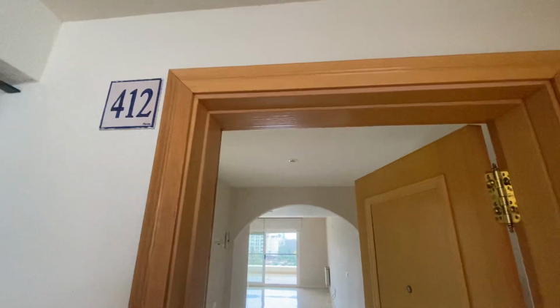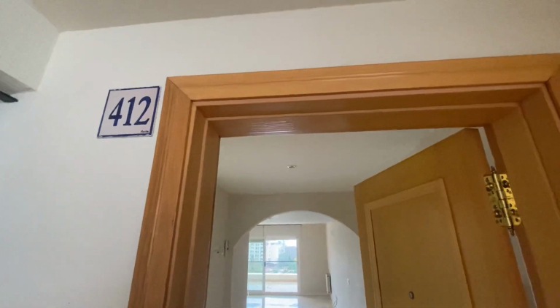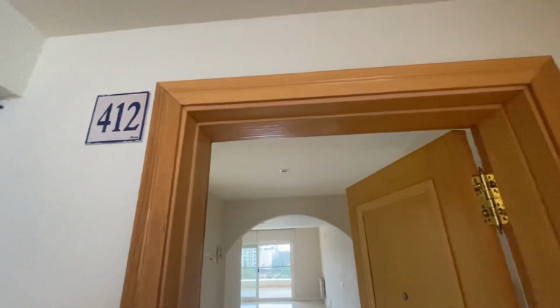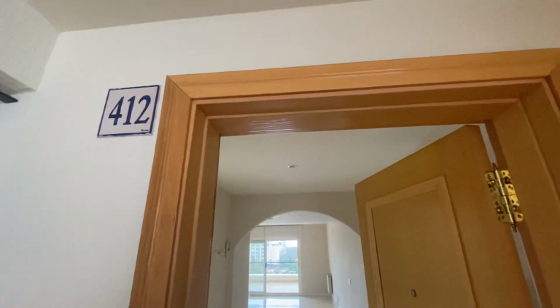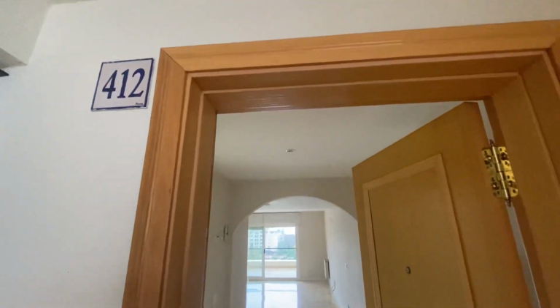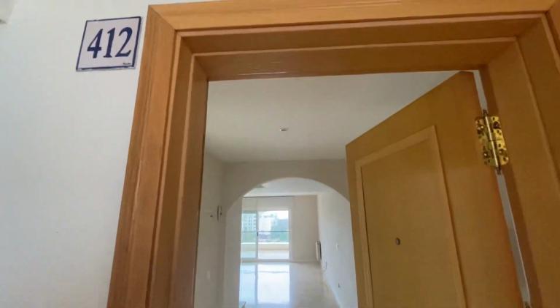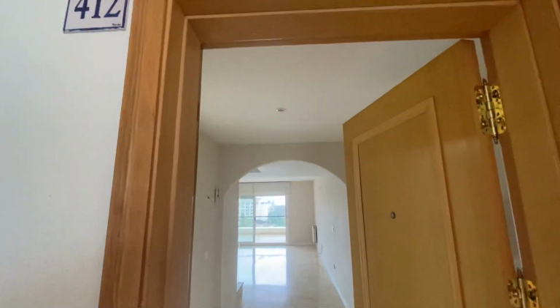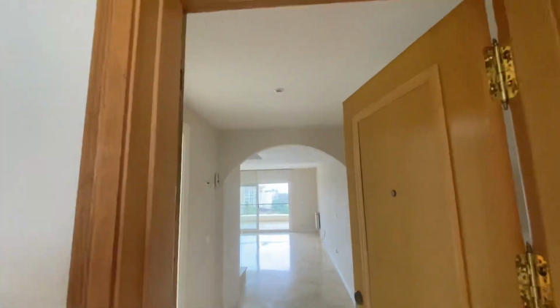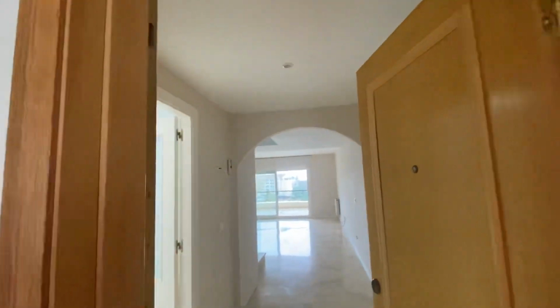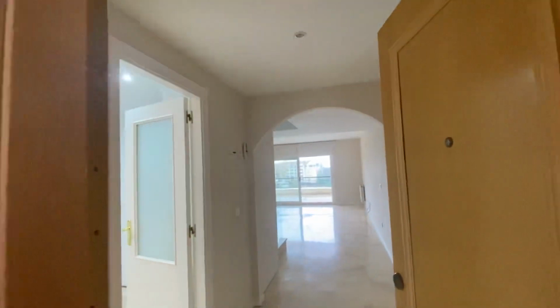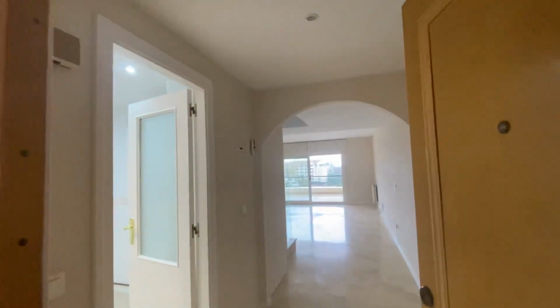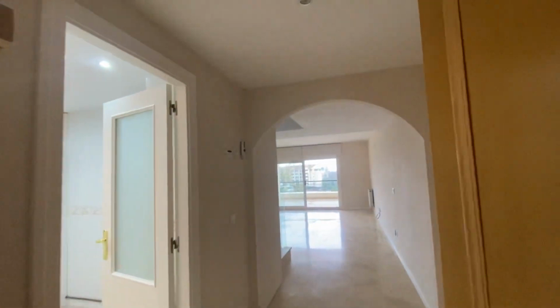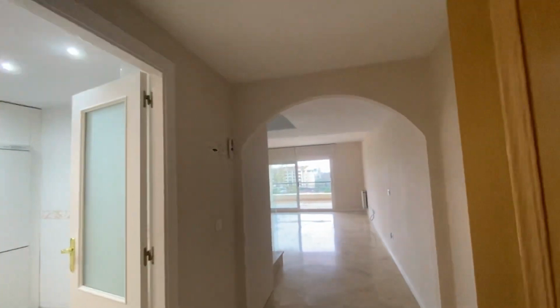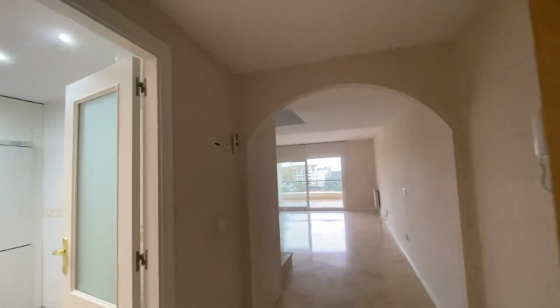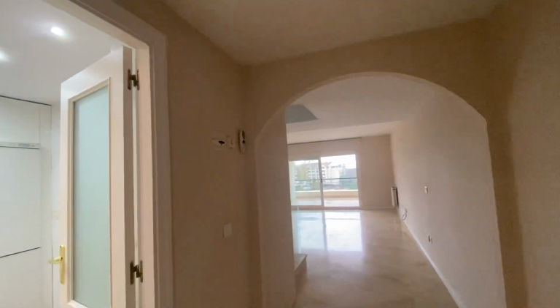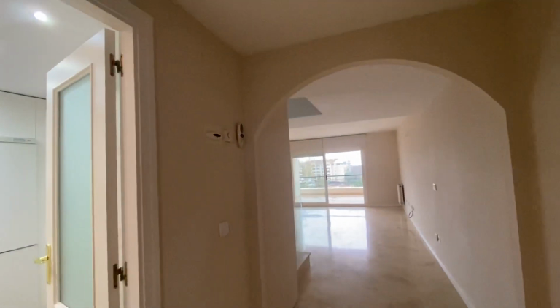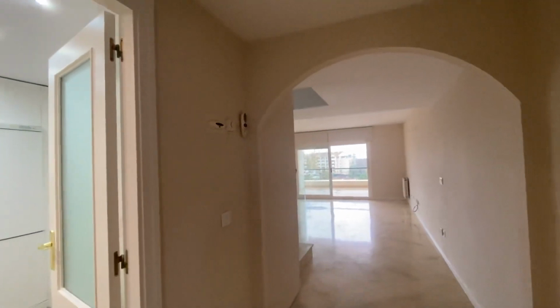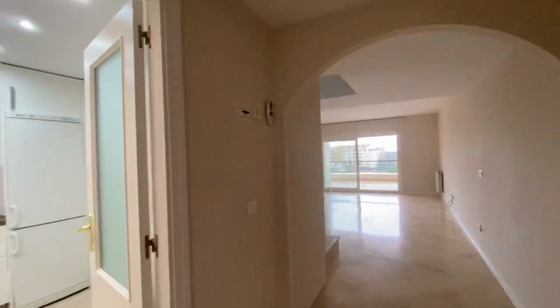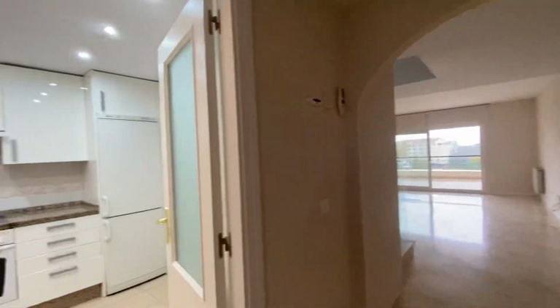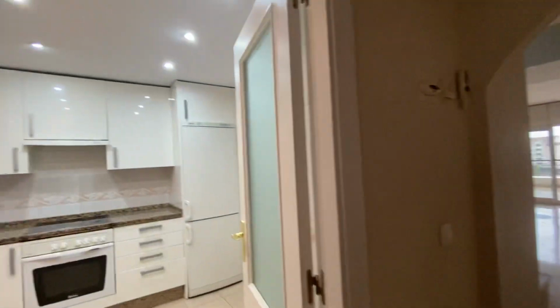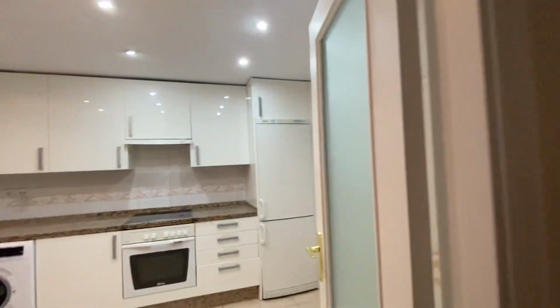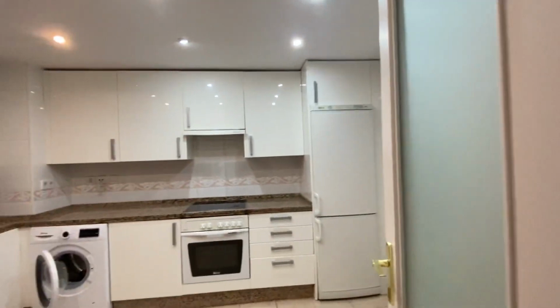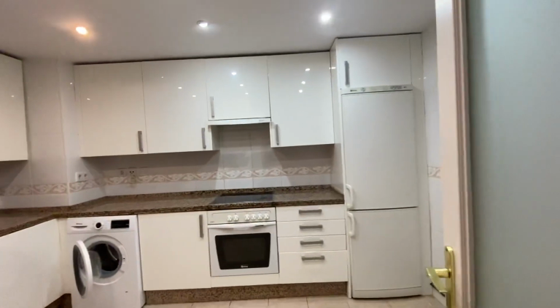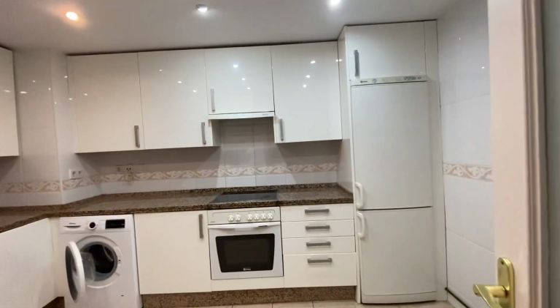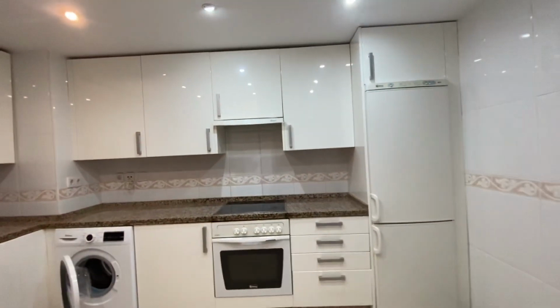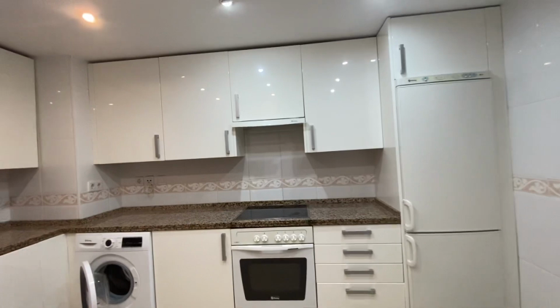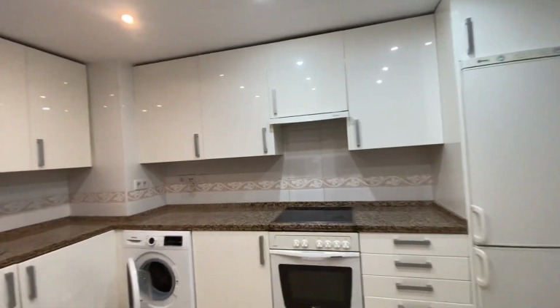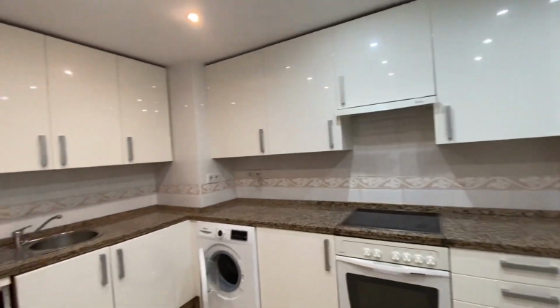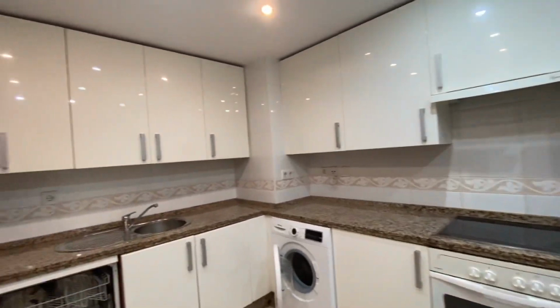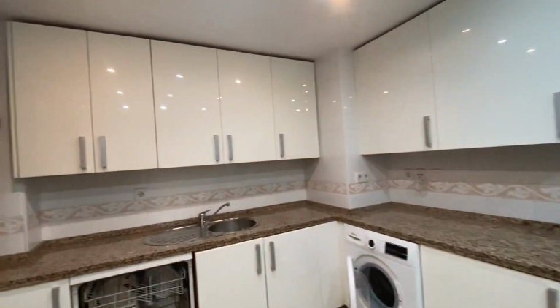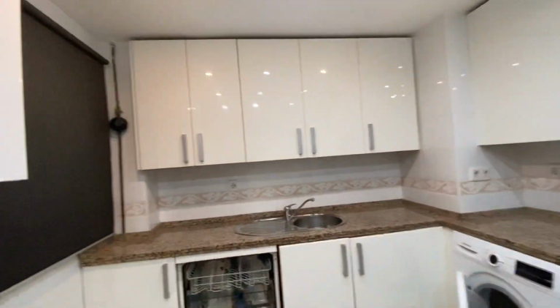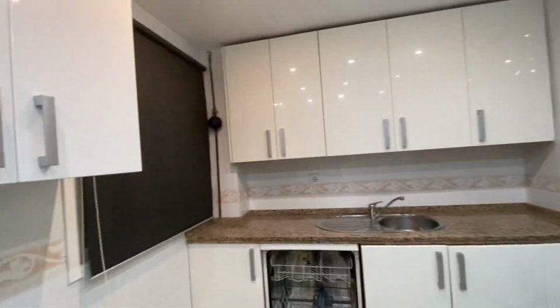Good morning. We're looking at a penthouse, corner unit, three bedrooms, three bathrooms in Guadalmina Alta. So as we enter, we've got the kitchen. They've done some renovations to the apartment.